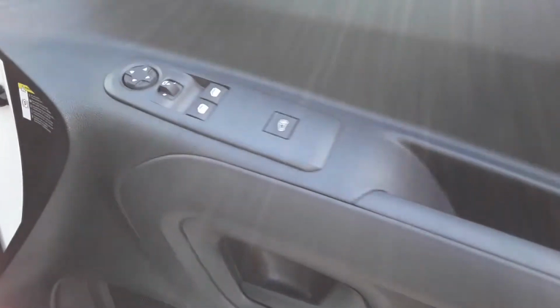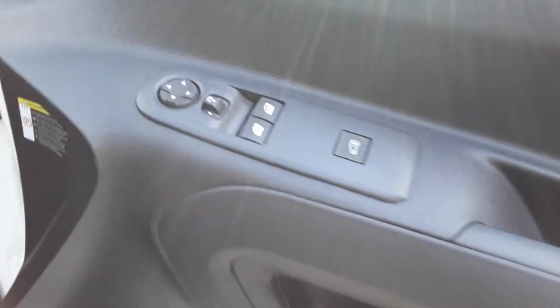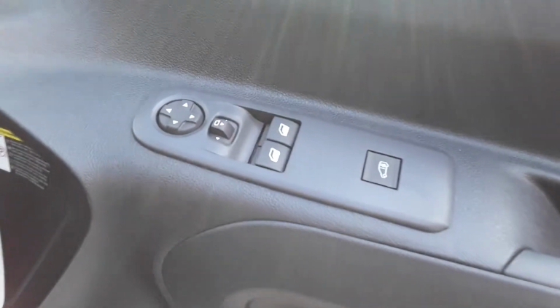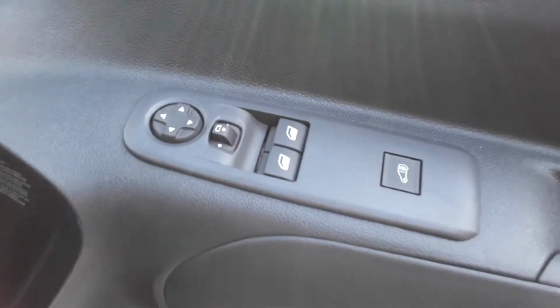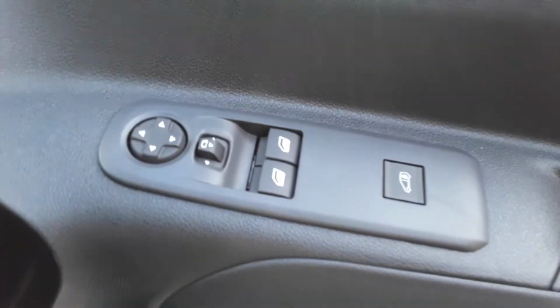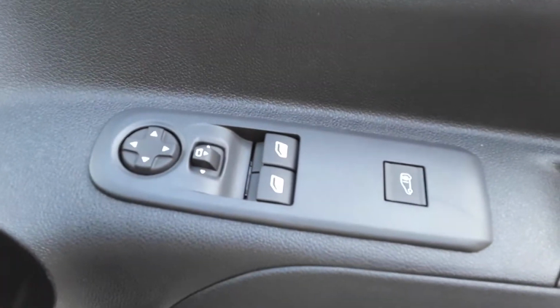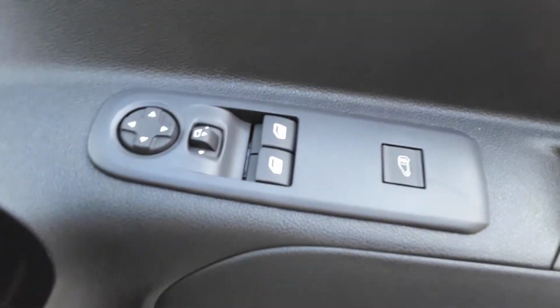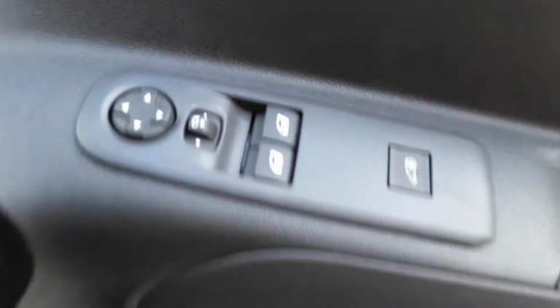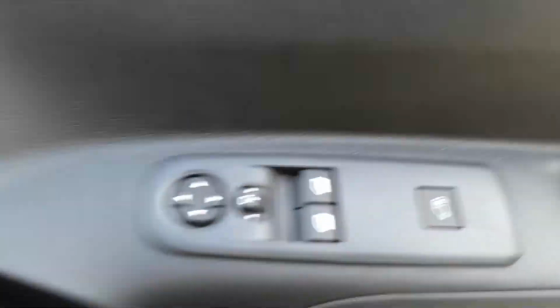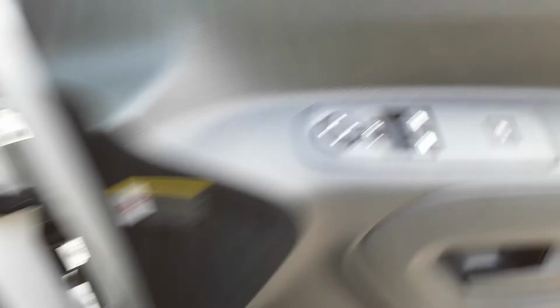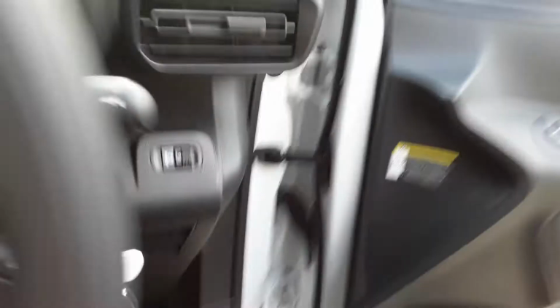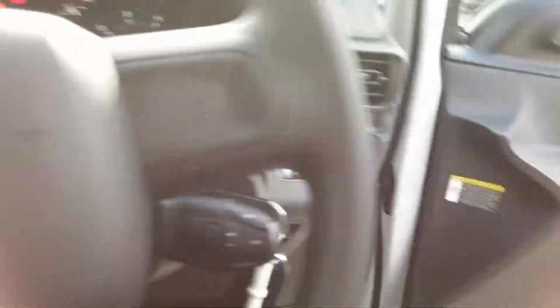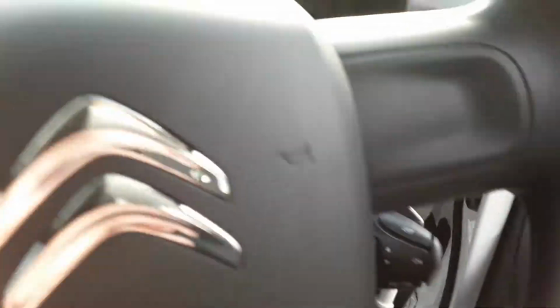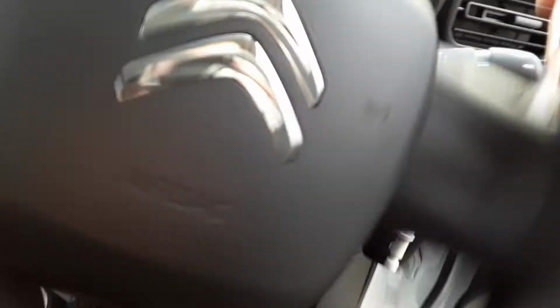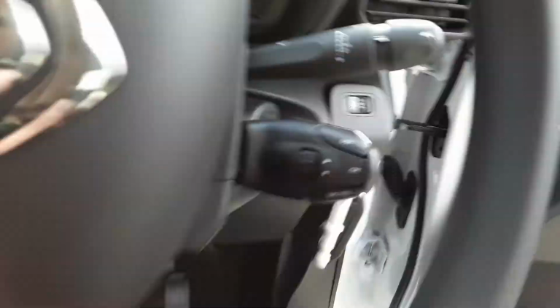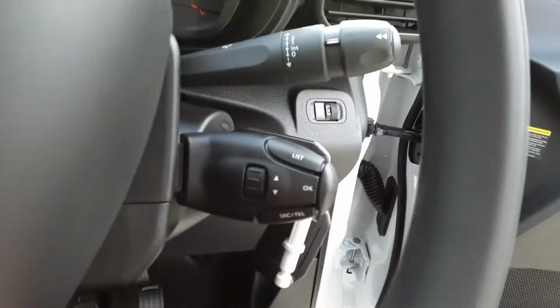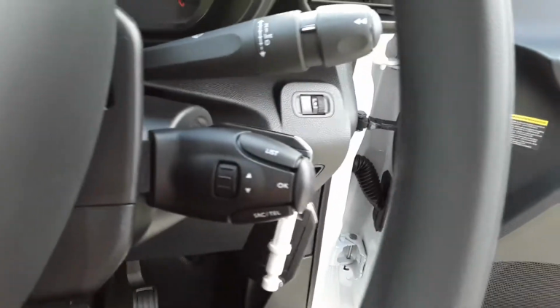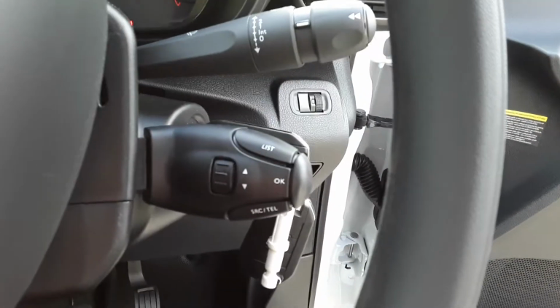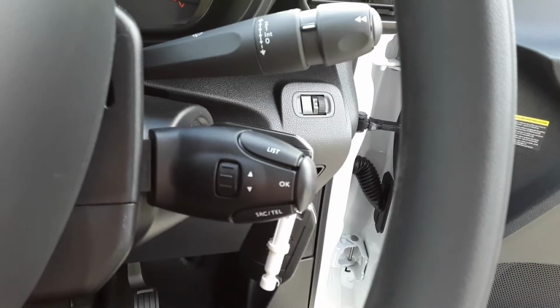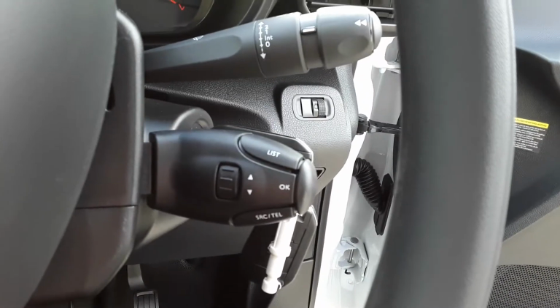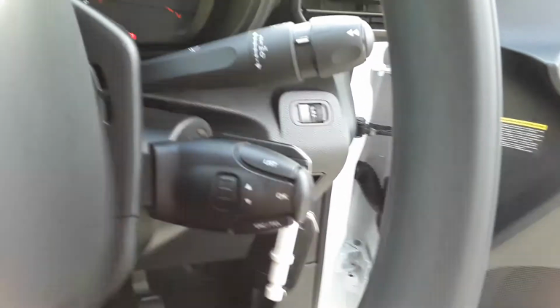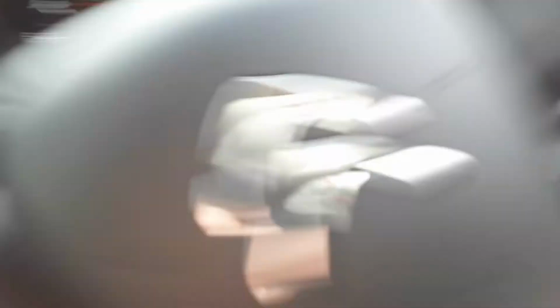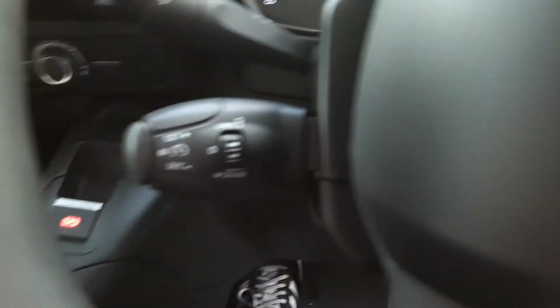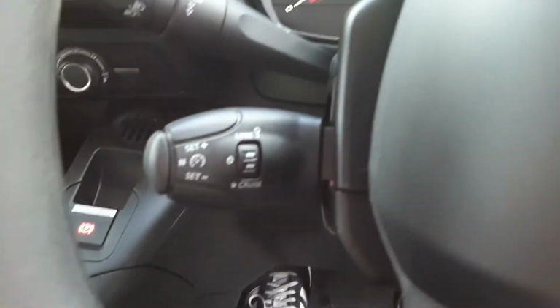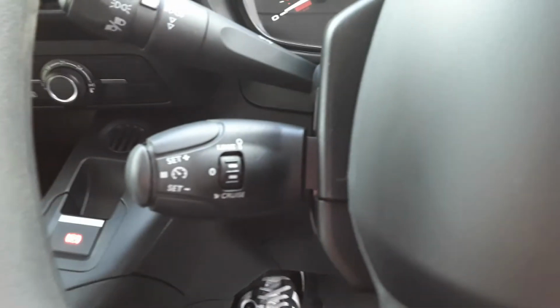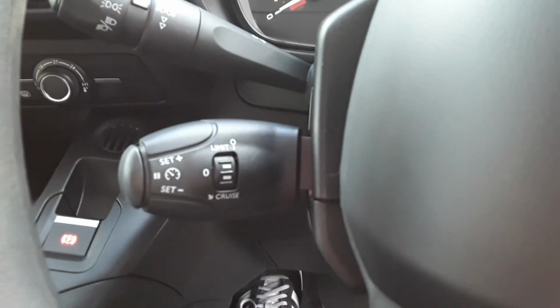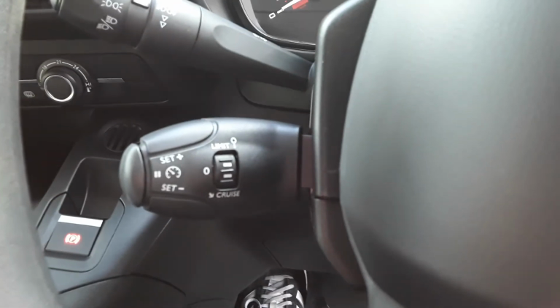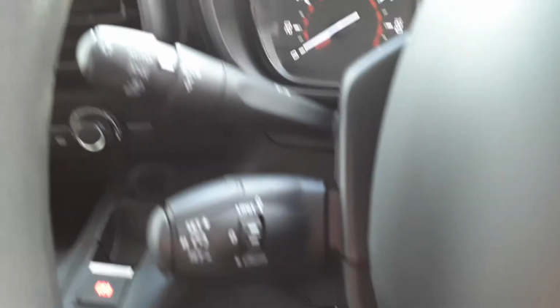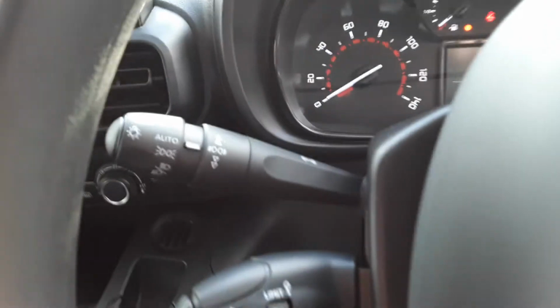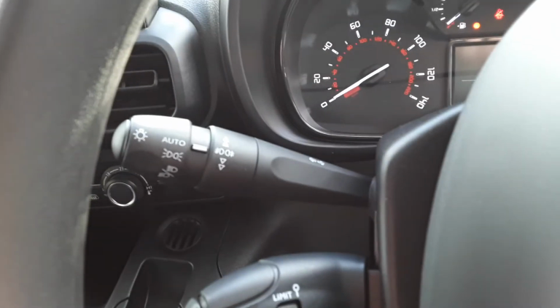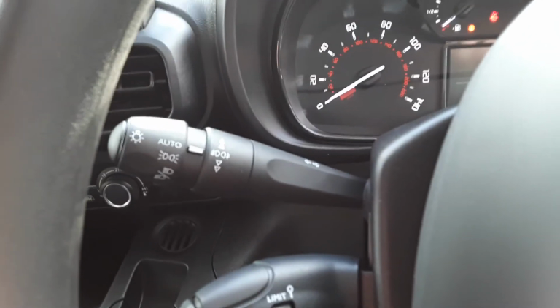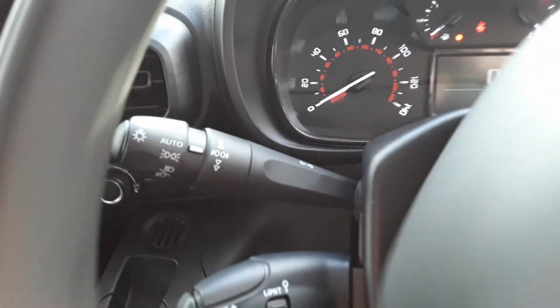There are electric windows and electric wing mirrors. Some steering column controls for the radio, cruise control and speed limiter. We do have automatic lights.